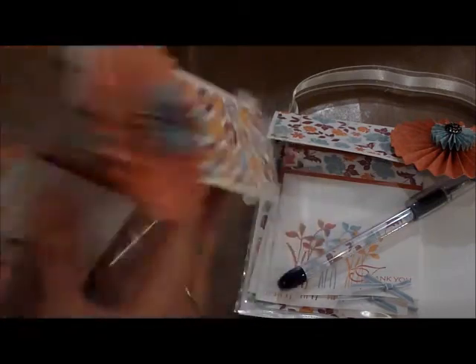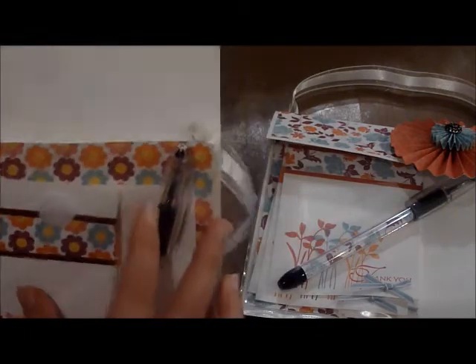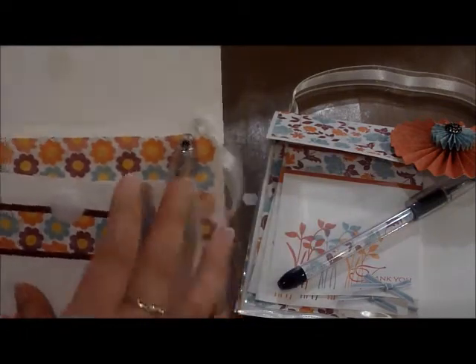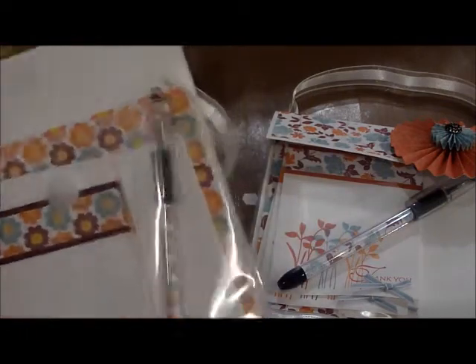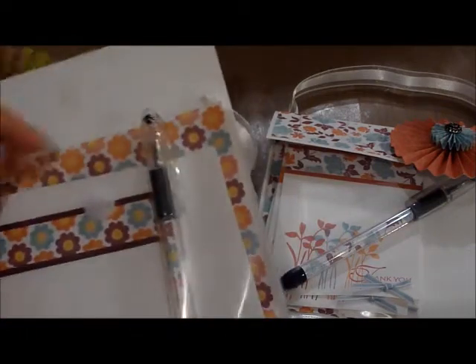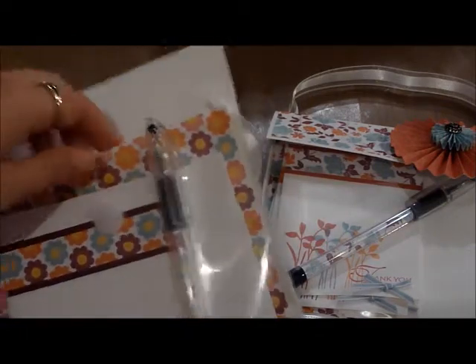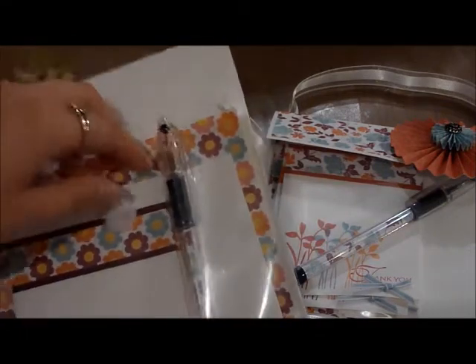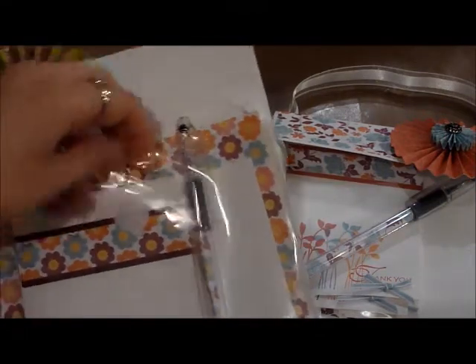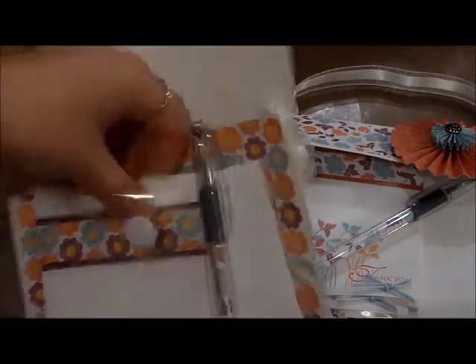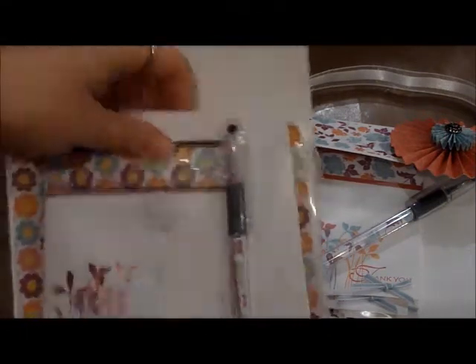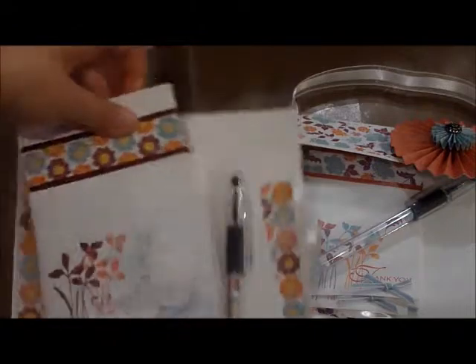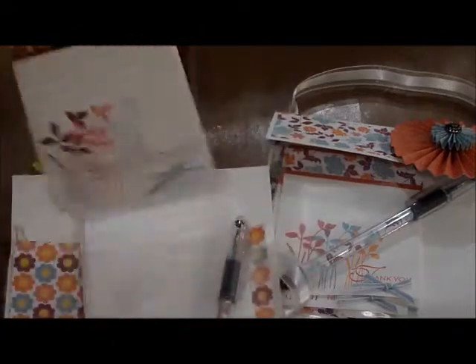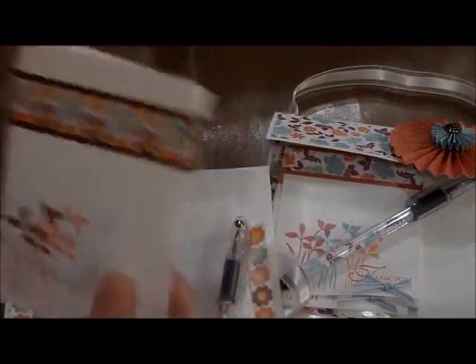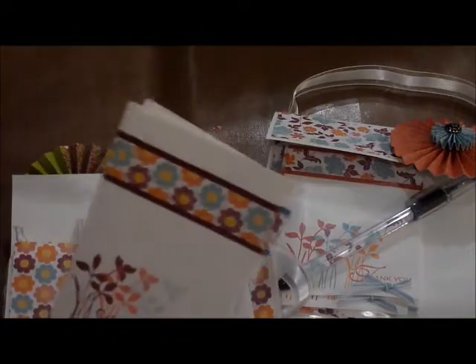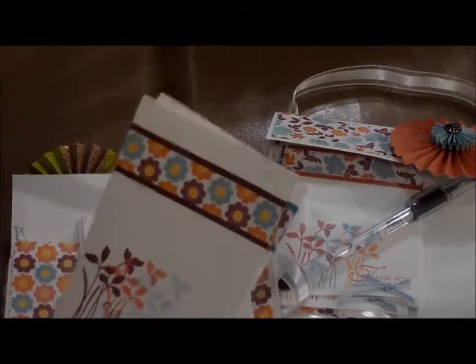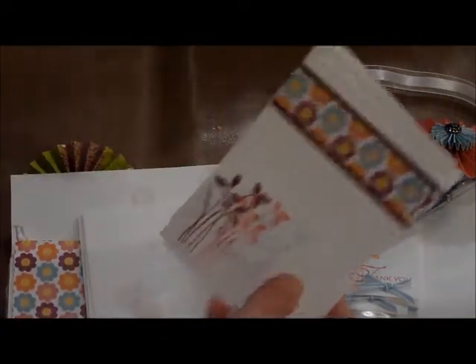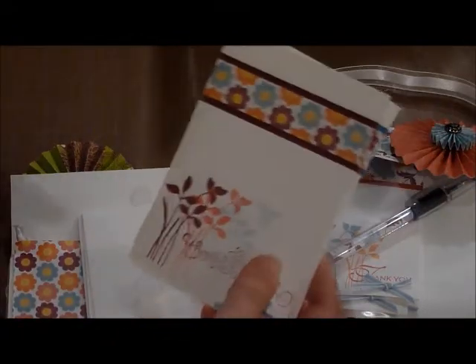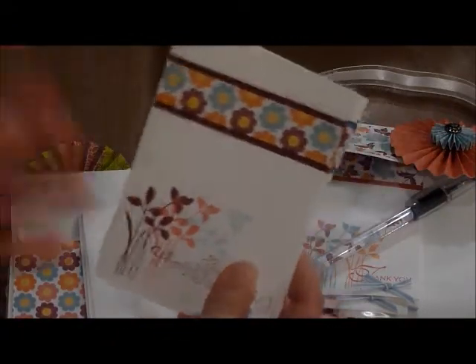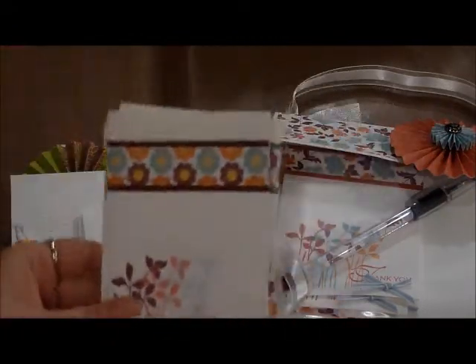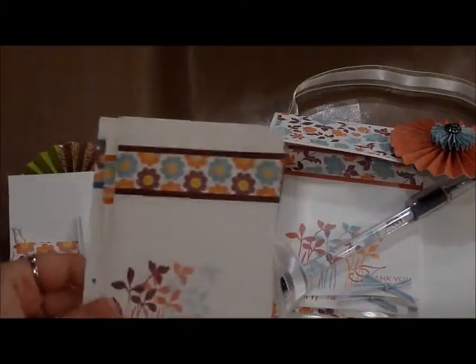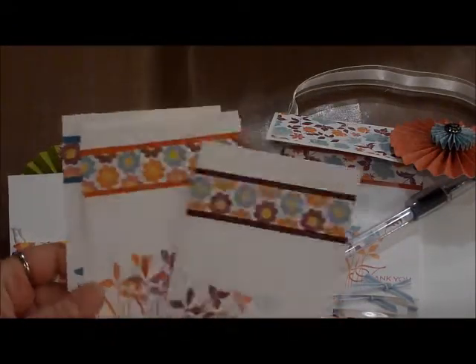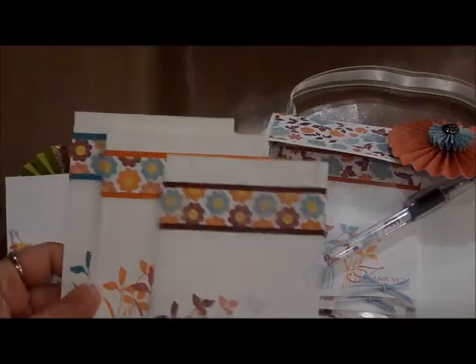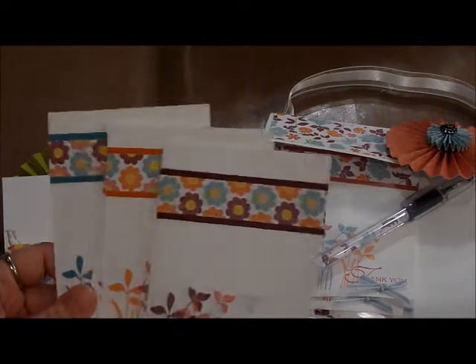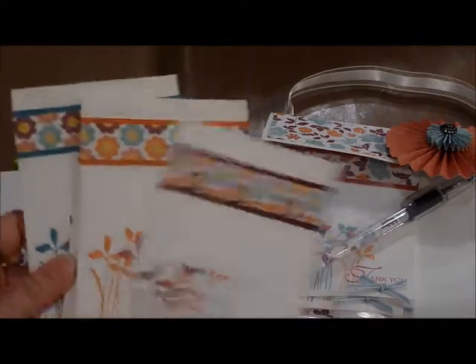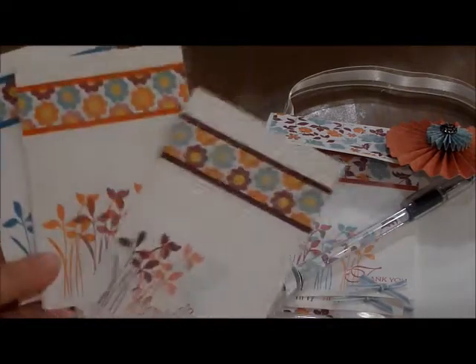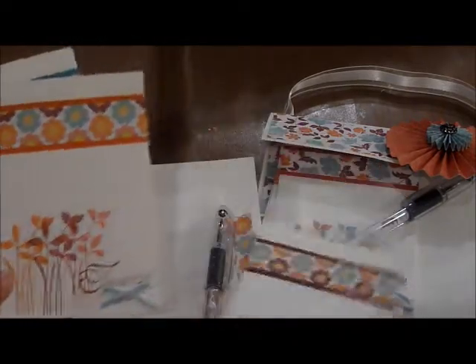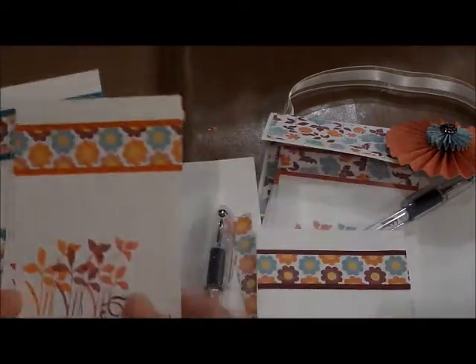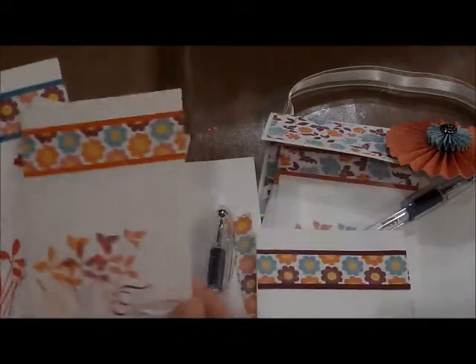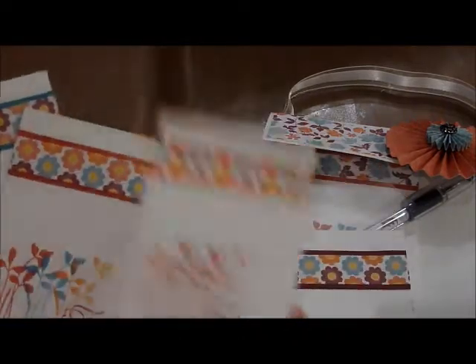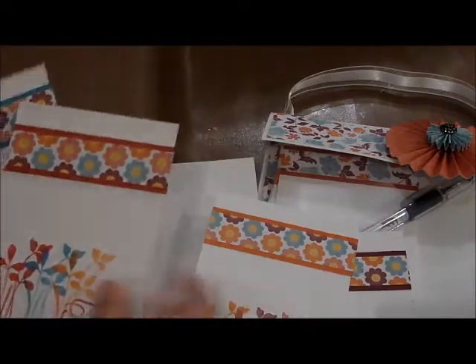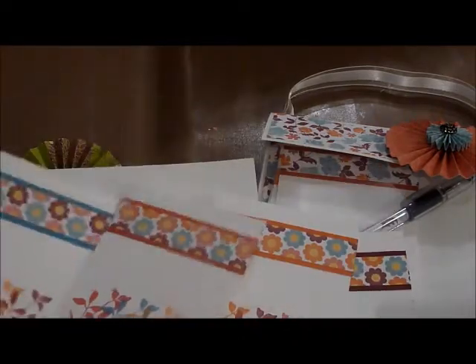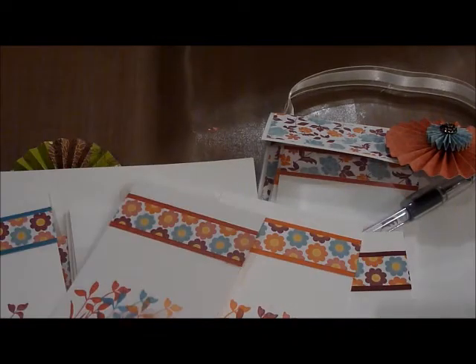I just took the page protector and attached it to the back of paper that was scored and folded up. Then I made the matching note cards to go with it. These are made using the Stampin' Up note cards — you can get 20 in a set.